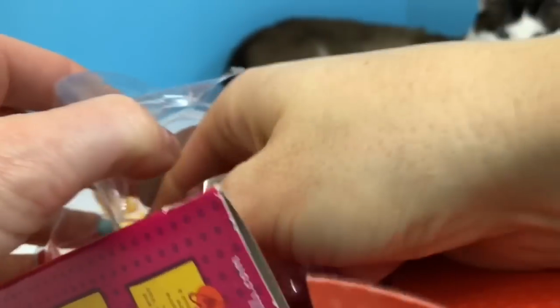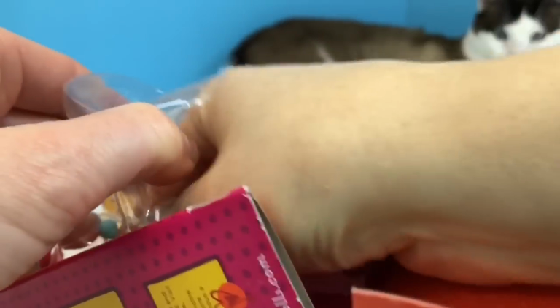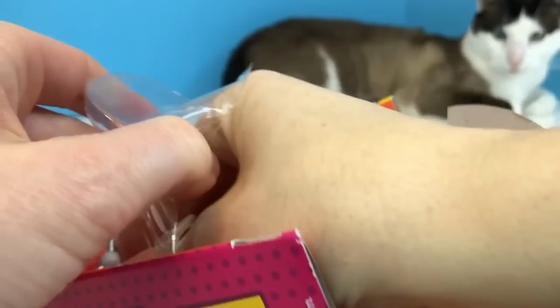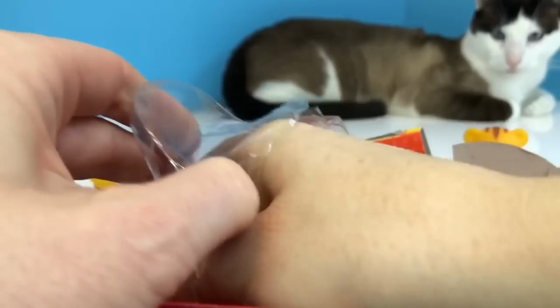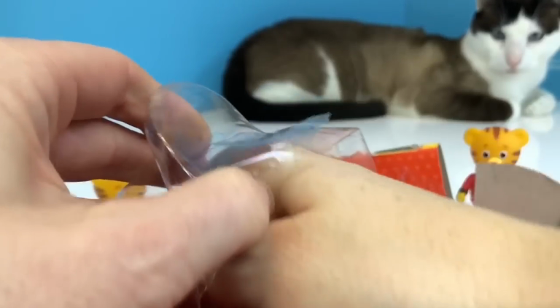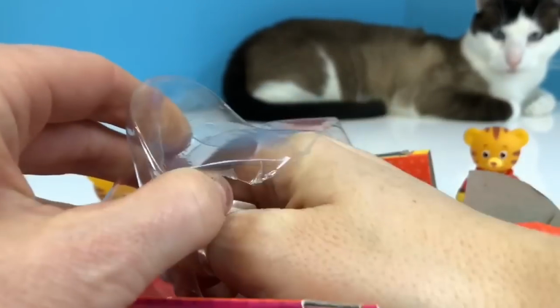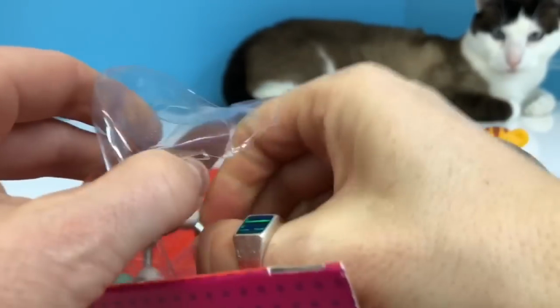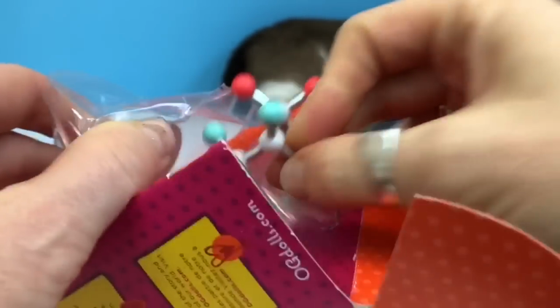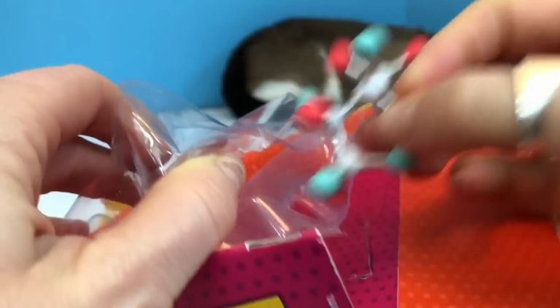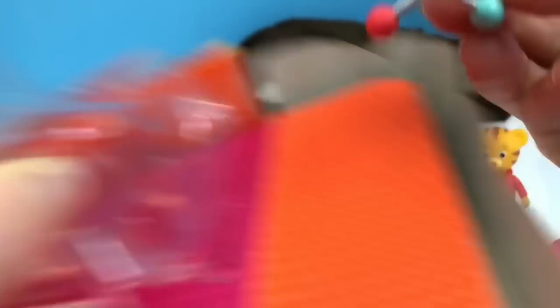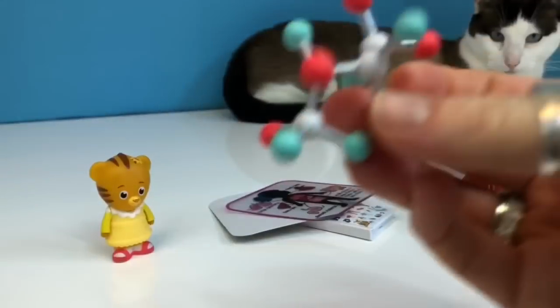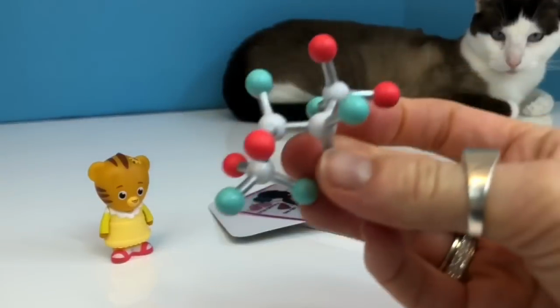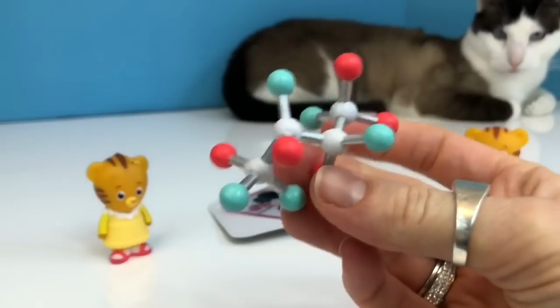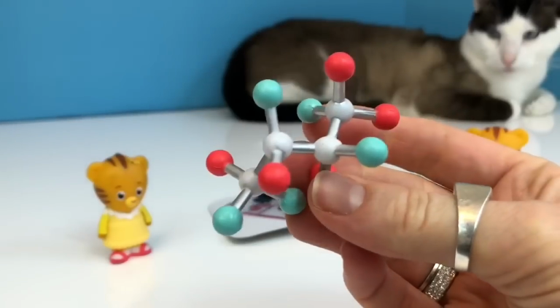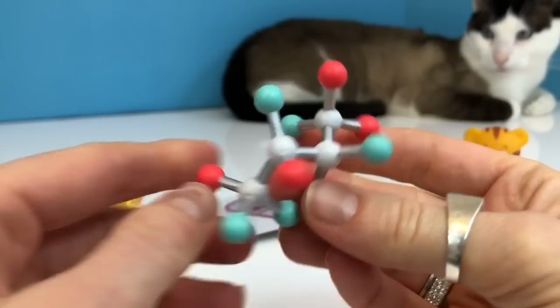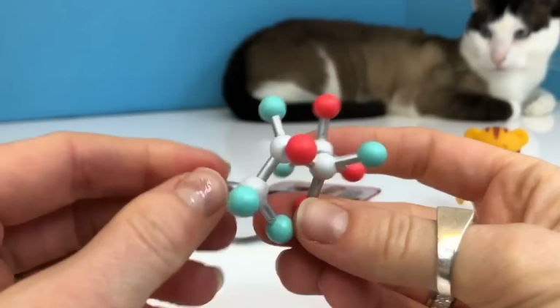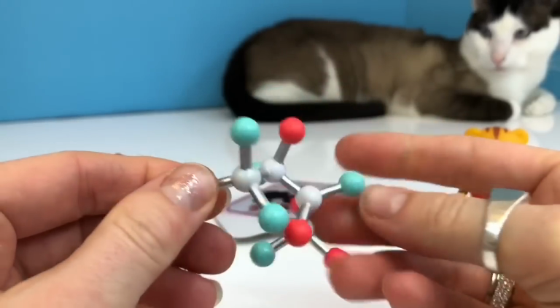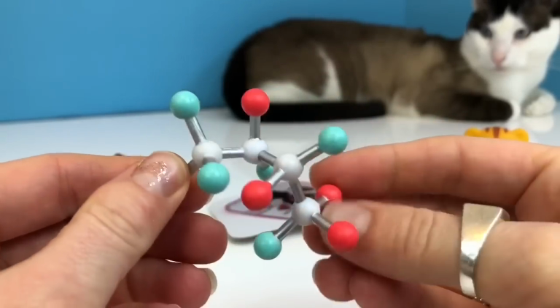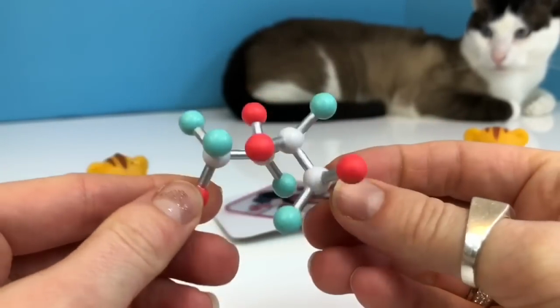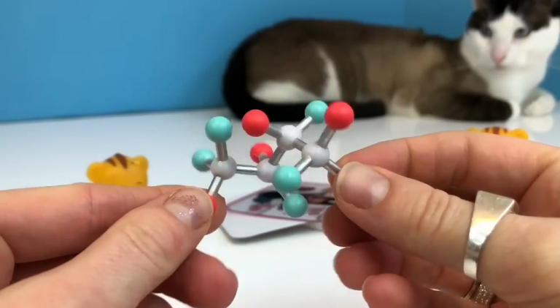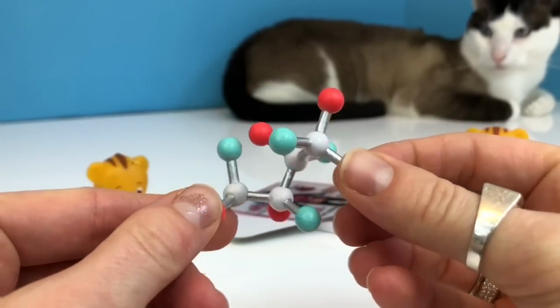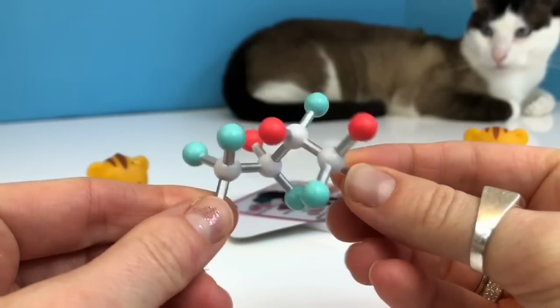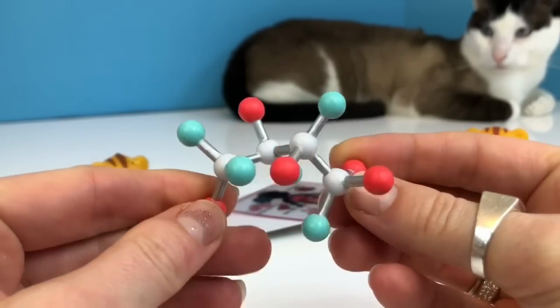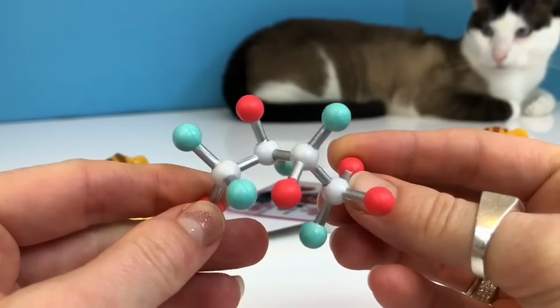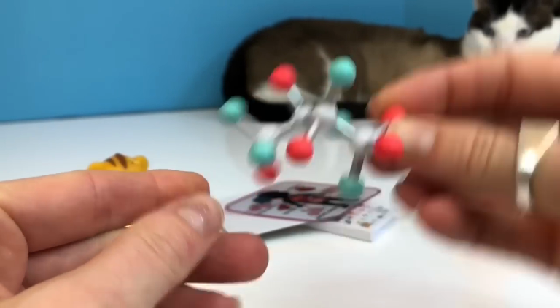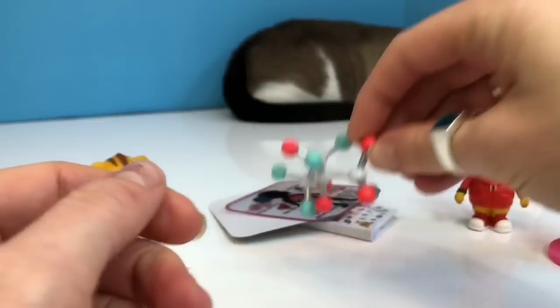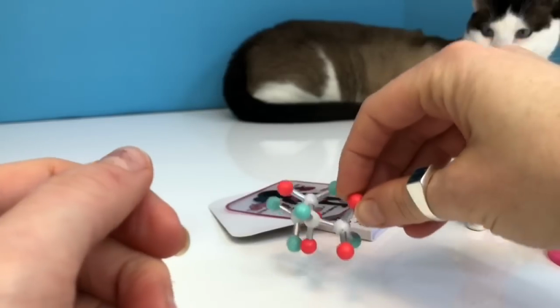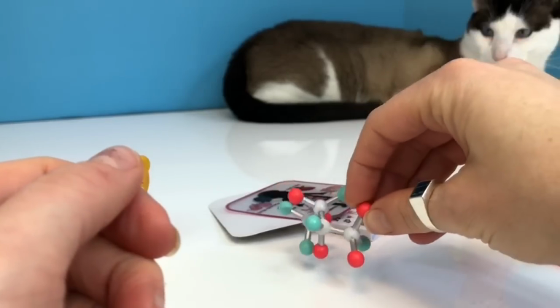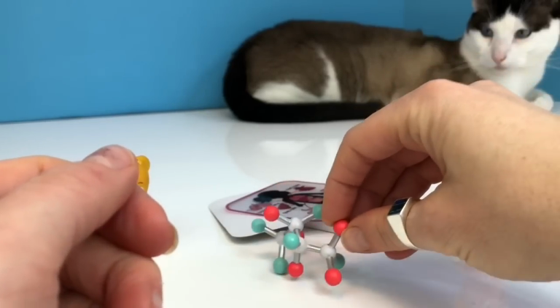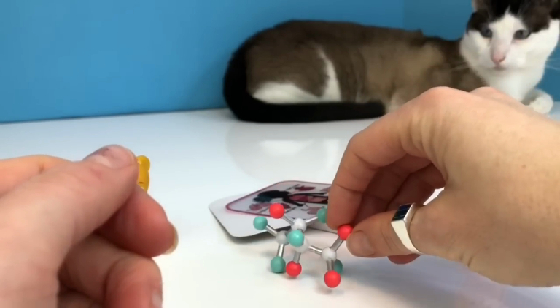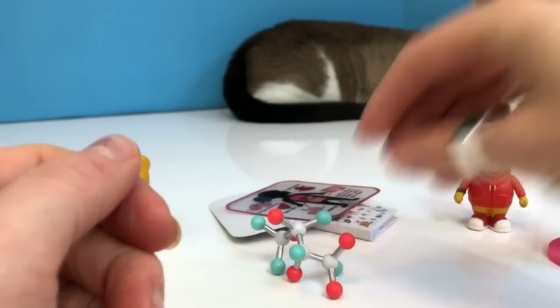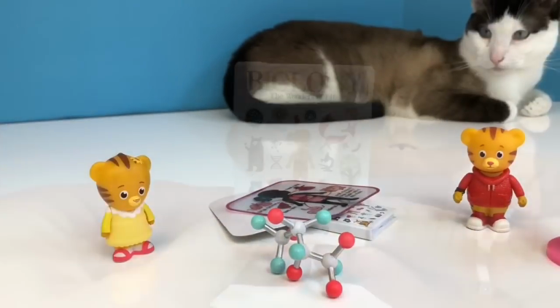And the last object is called a Molecule. A molecule is made out of different kinds of atoms like oxygen, carbon, and hydrogen.